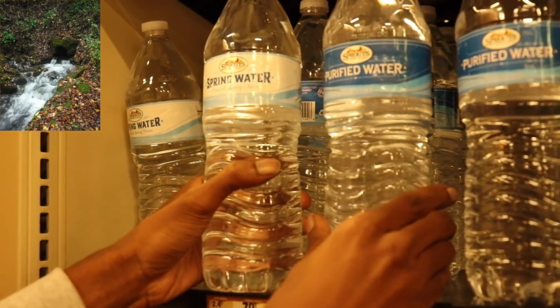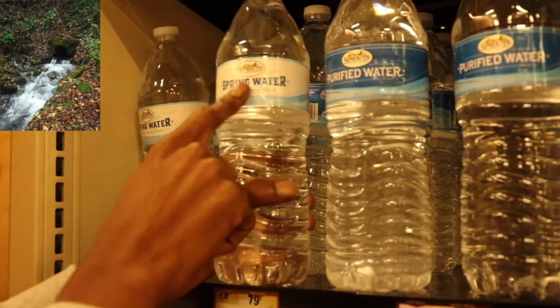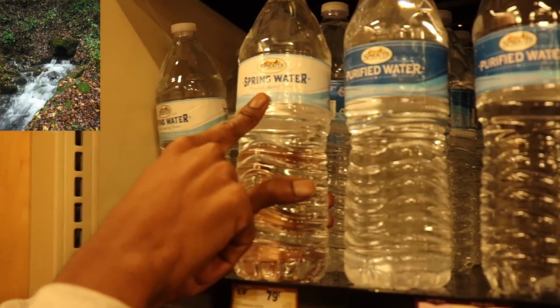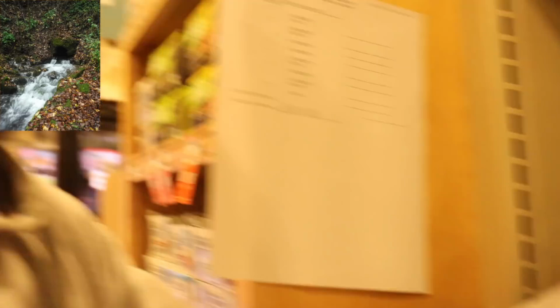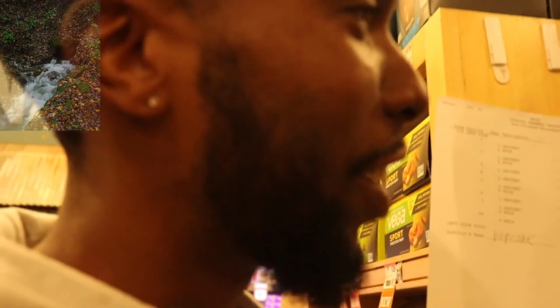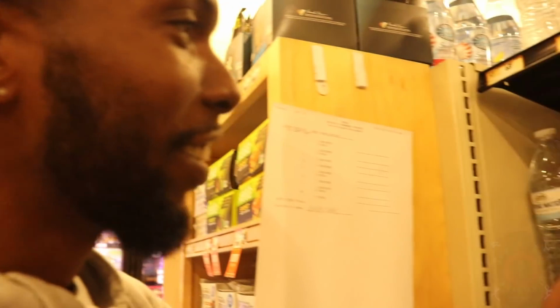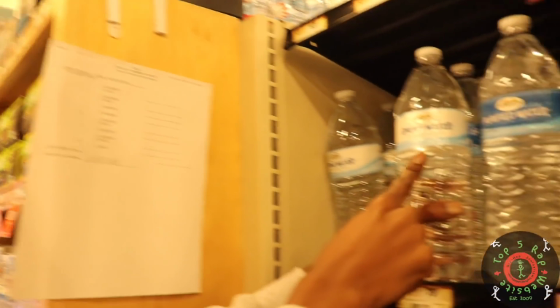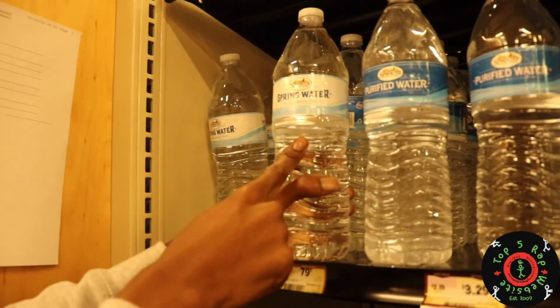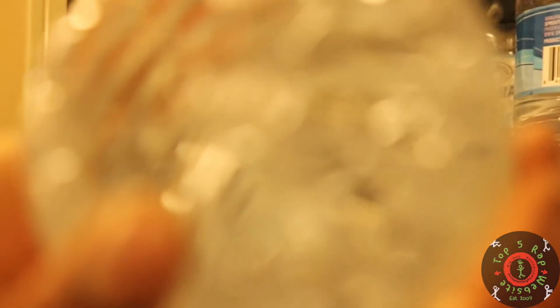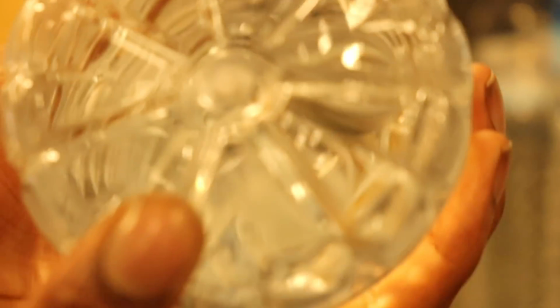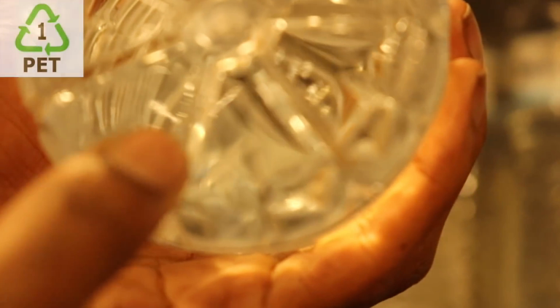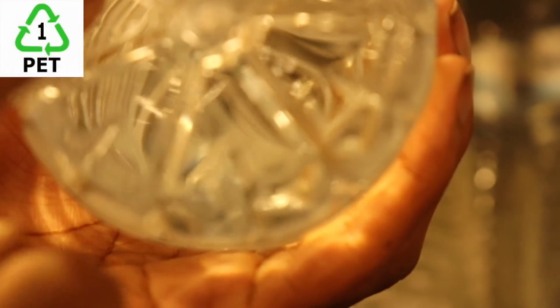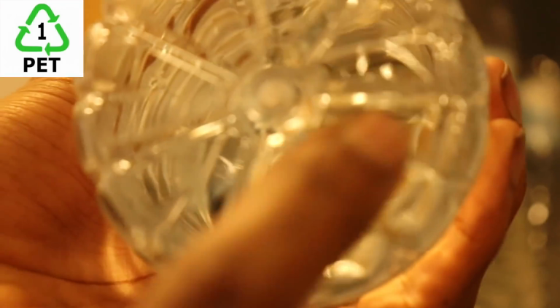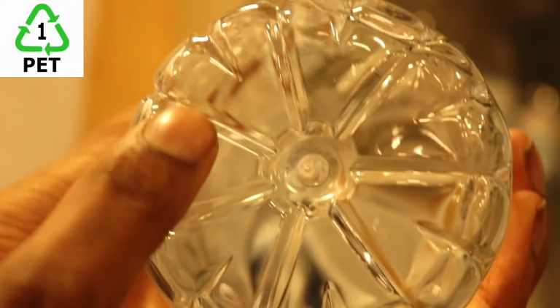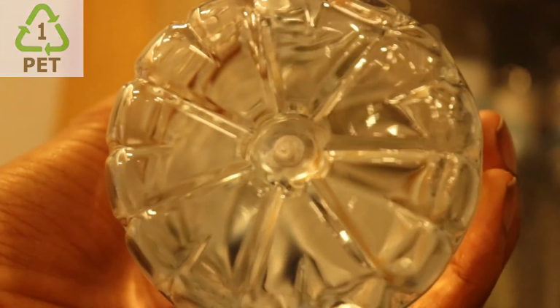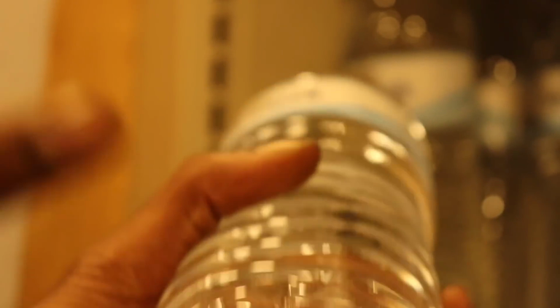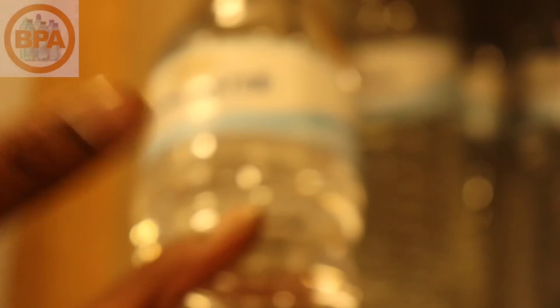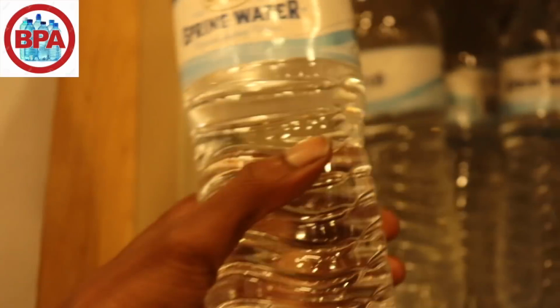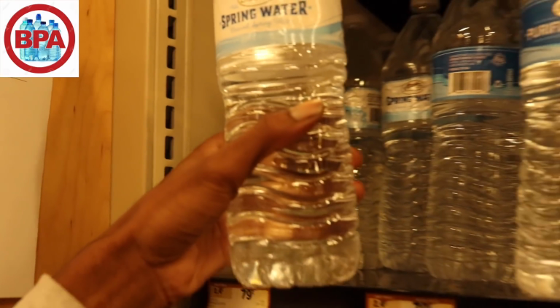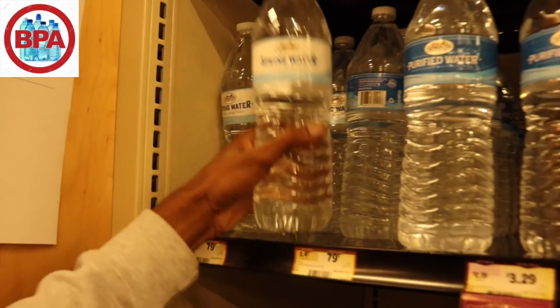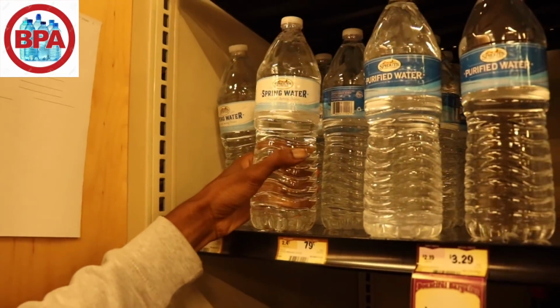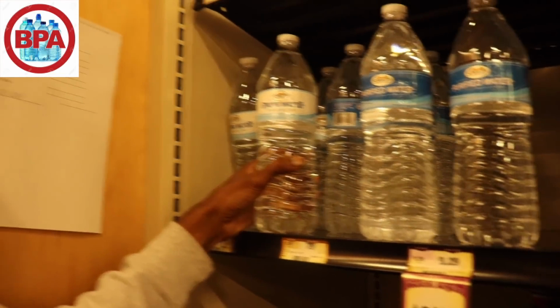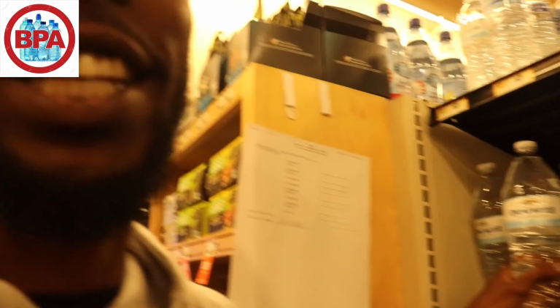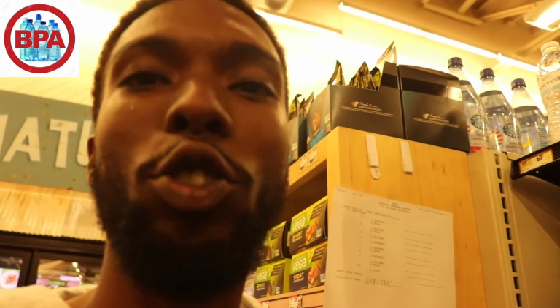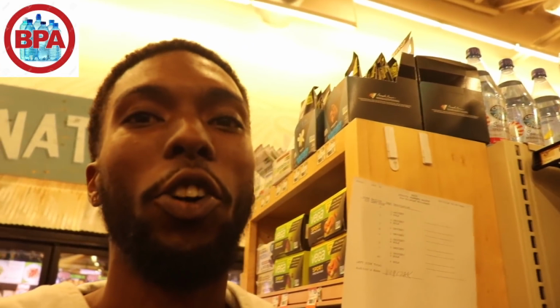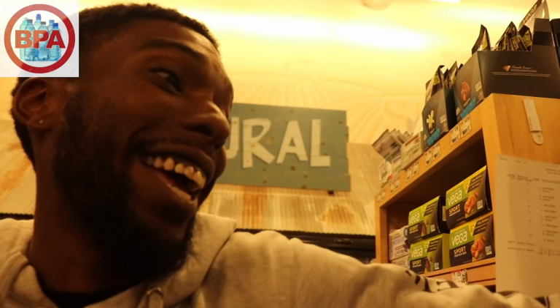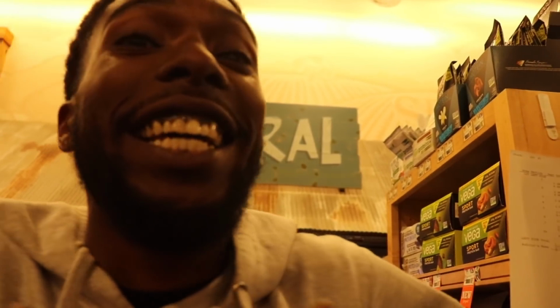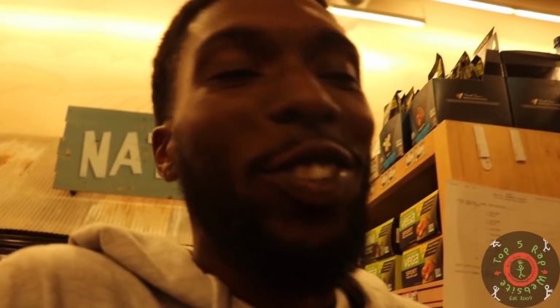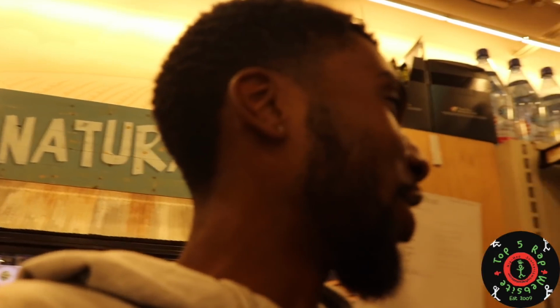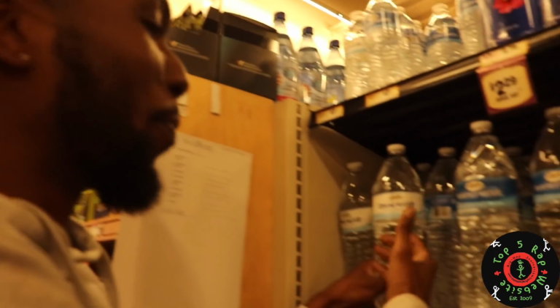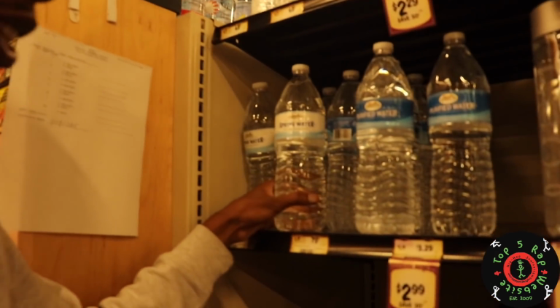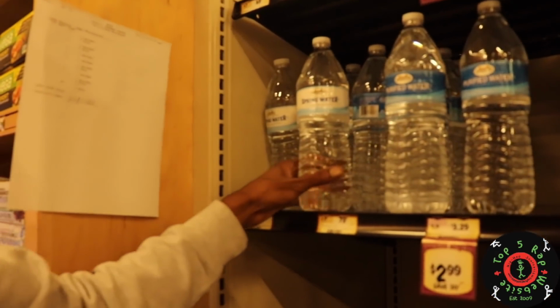I don't buy this spring water though. Why is that? Do we see a PET plastic label? No, this is a BPA bottle. It's cancerous if it sits in the heat too long or if it ages too long. So we don't mess with this water.